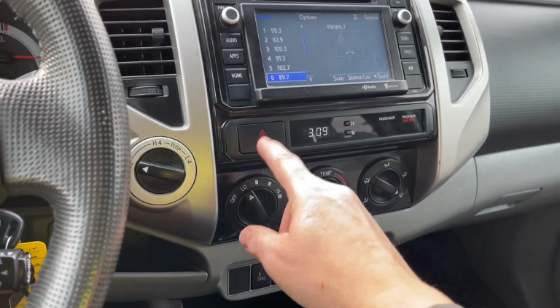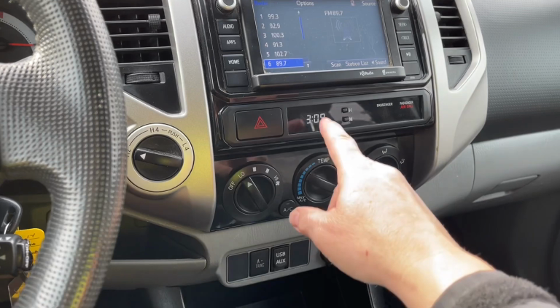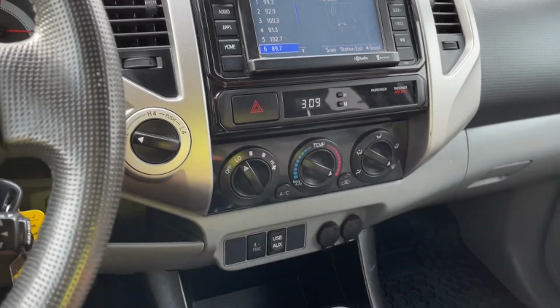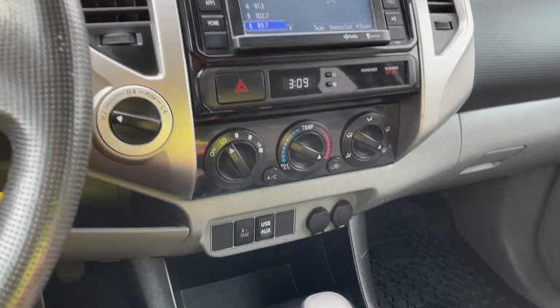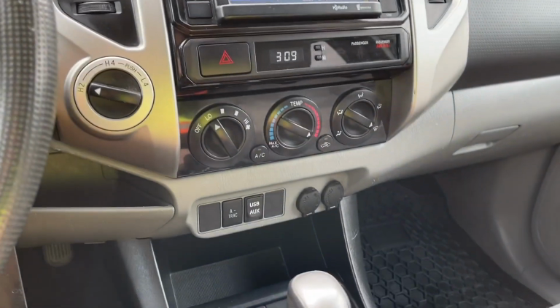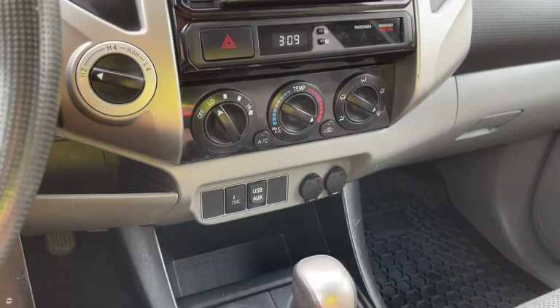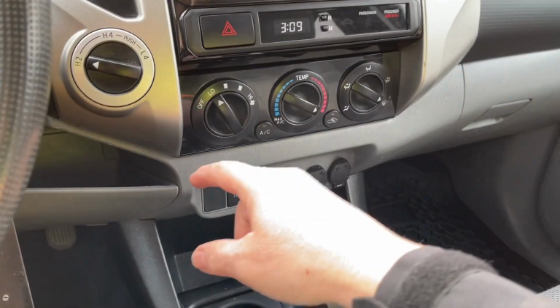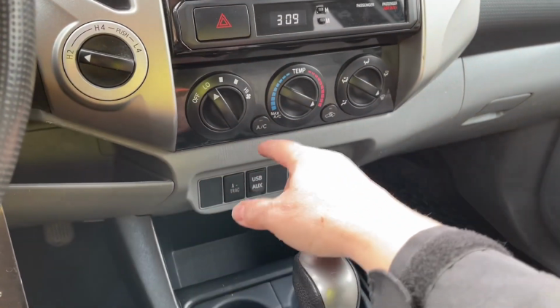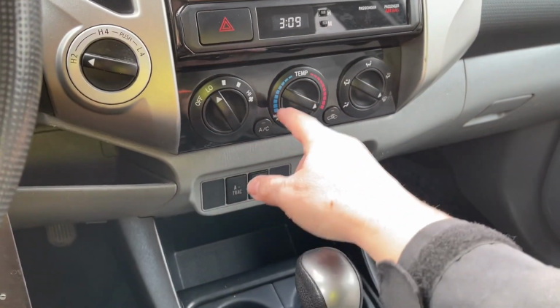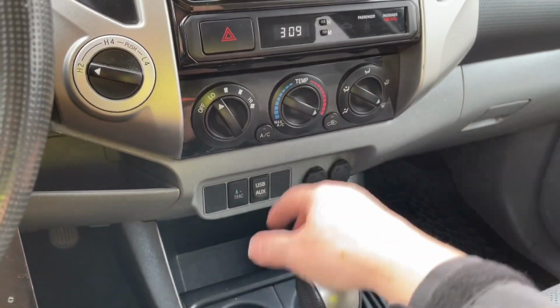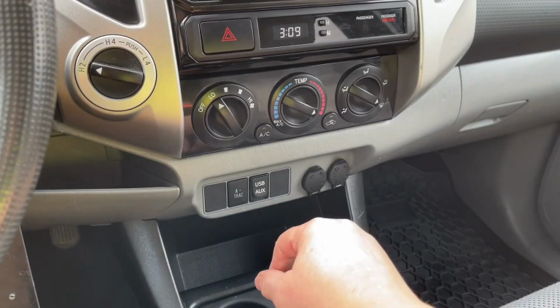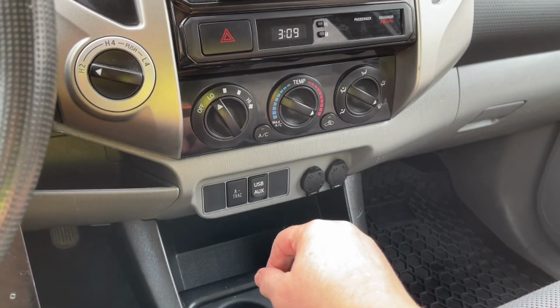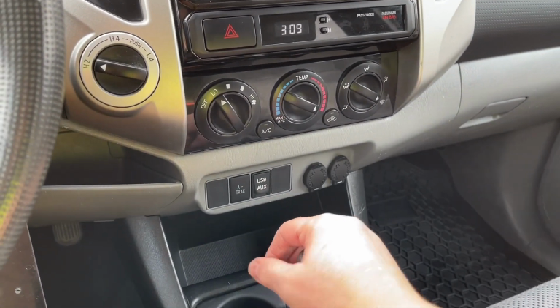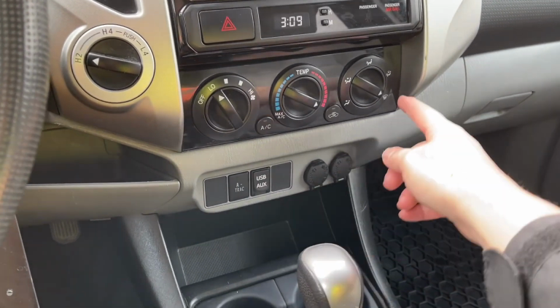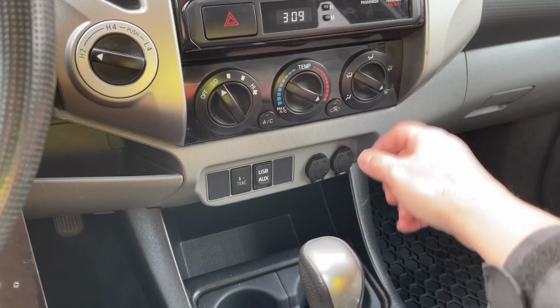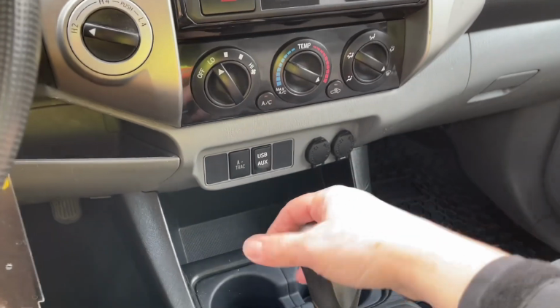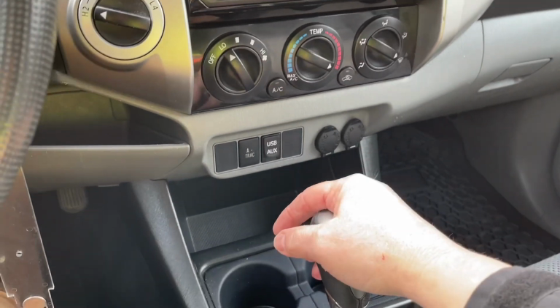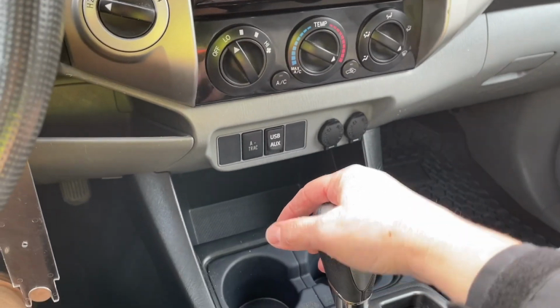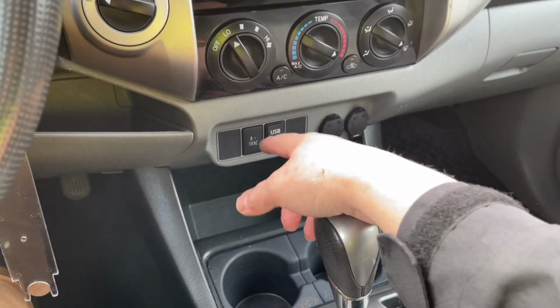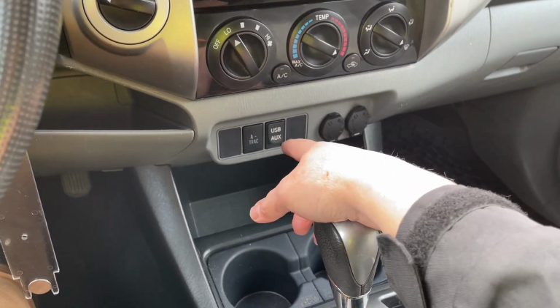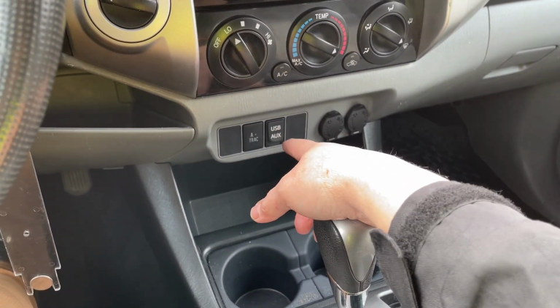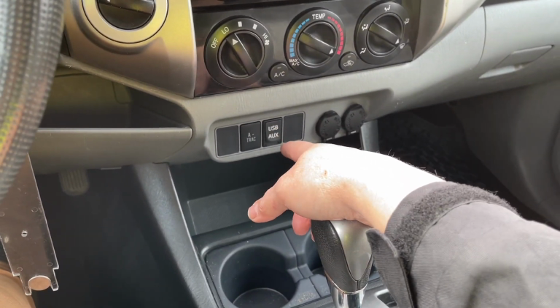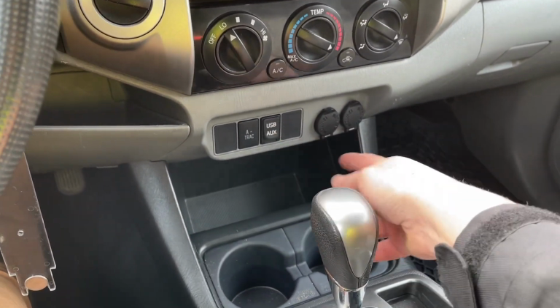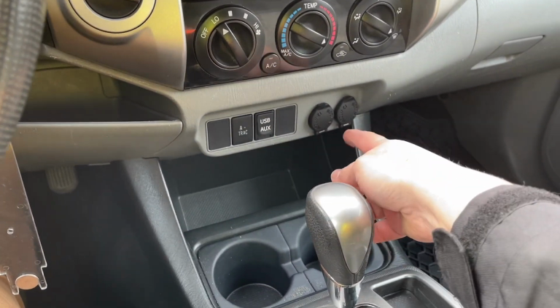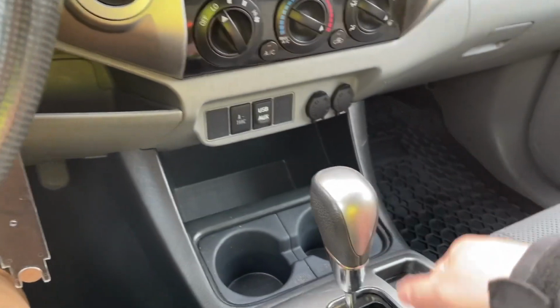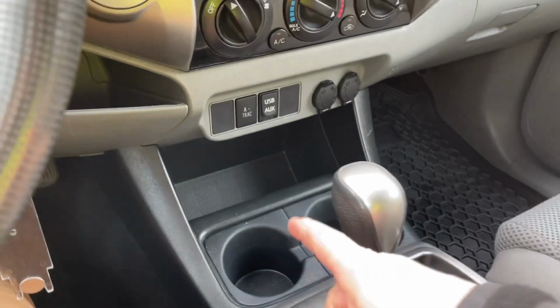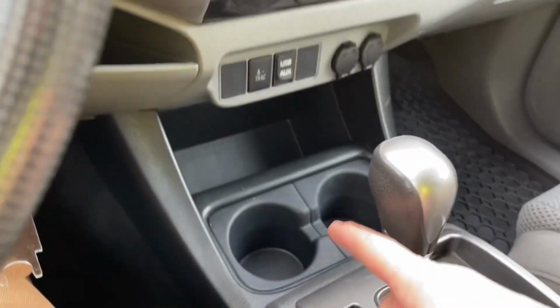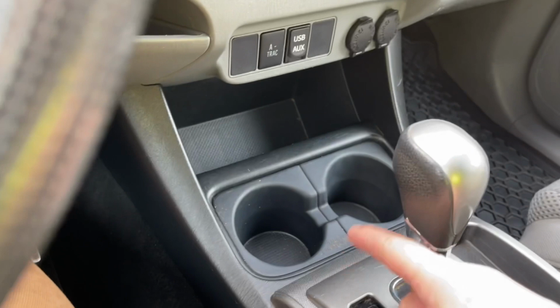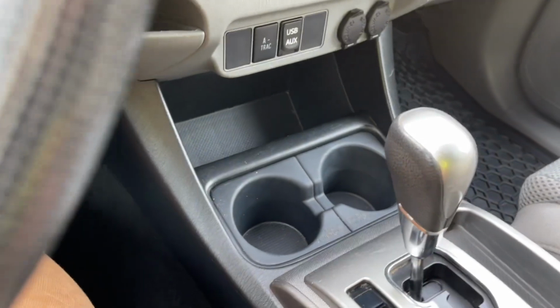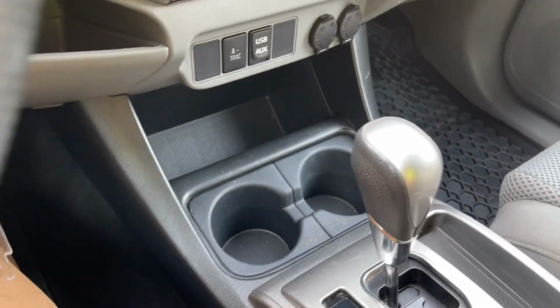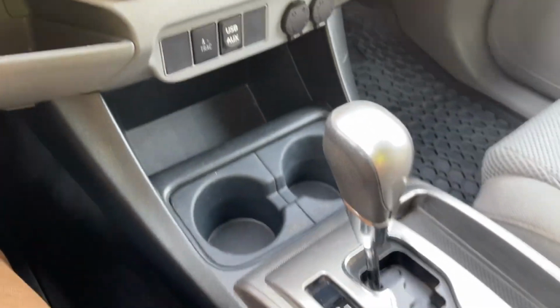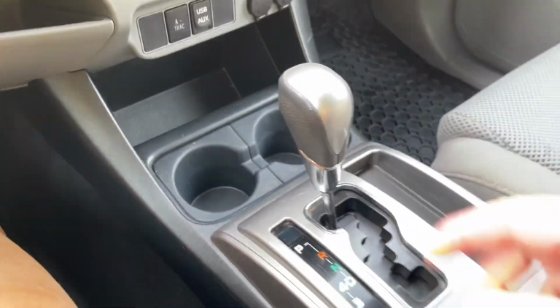Hazard lights and a clock. You've got your fan, AC and max AC, front defrost, and down below you've got A-Track, USB, and auxiliary as well as 12 volts. There are bins and cup holders, so lots of room to put things.